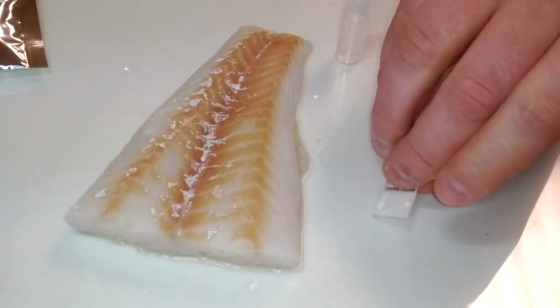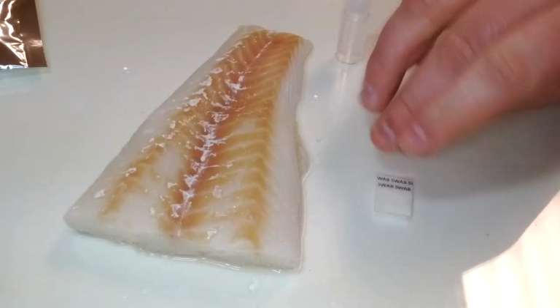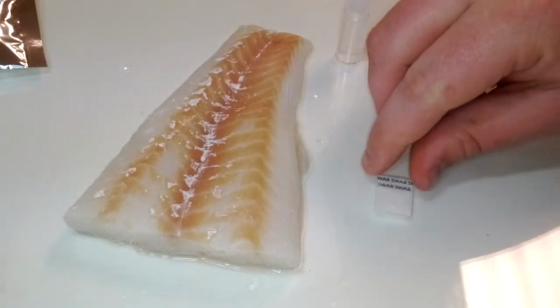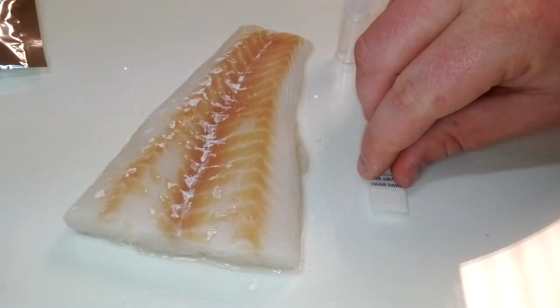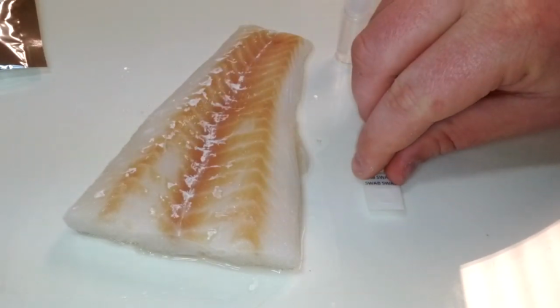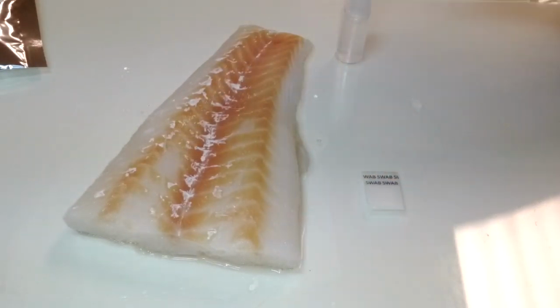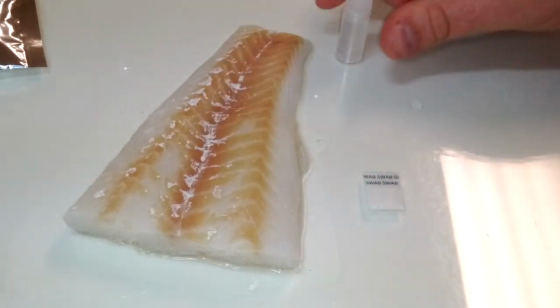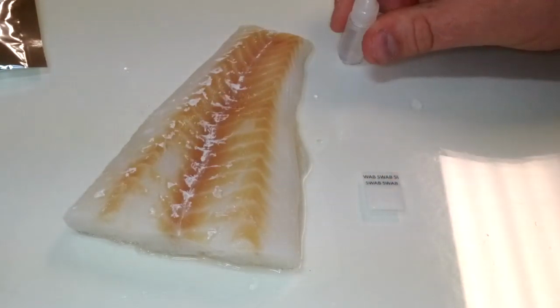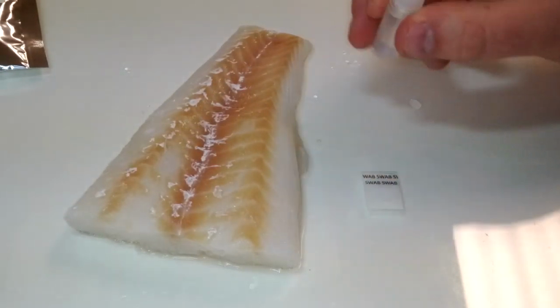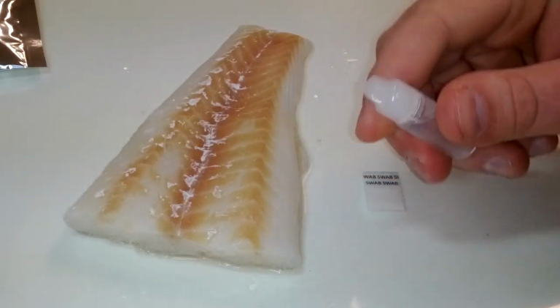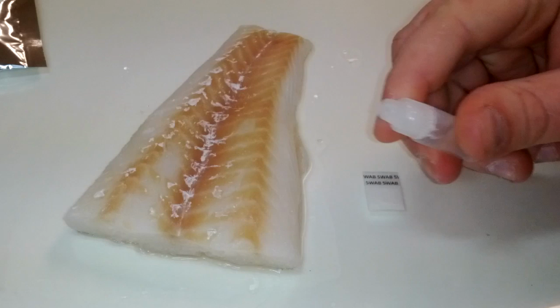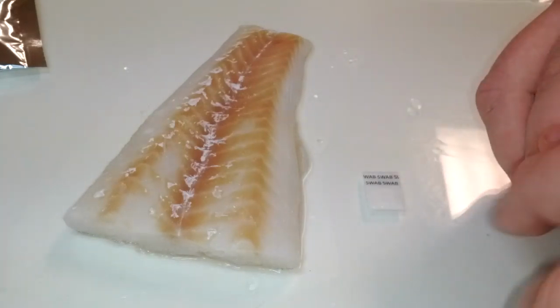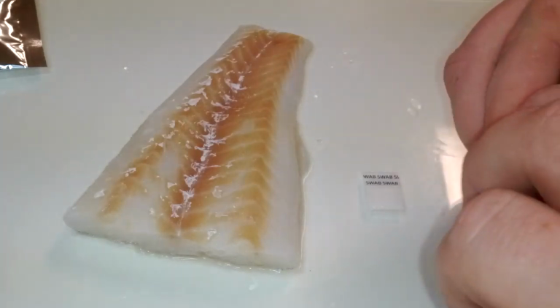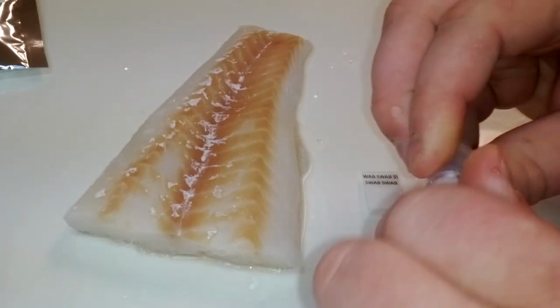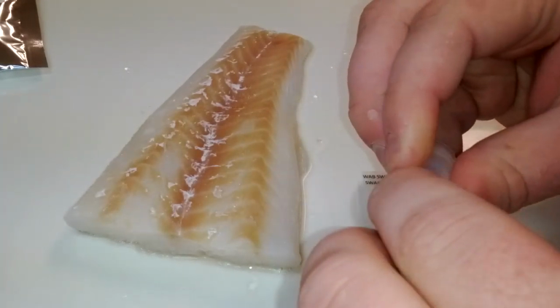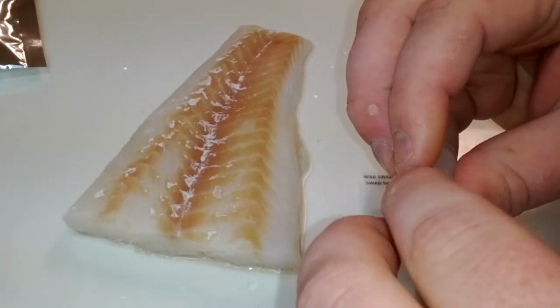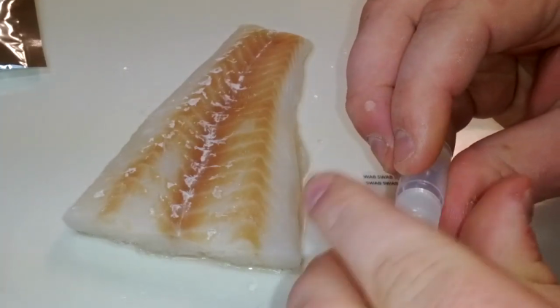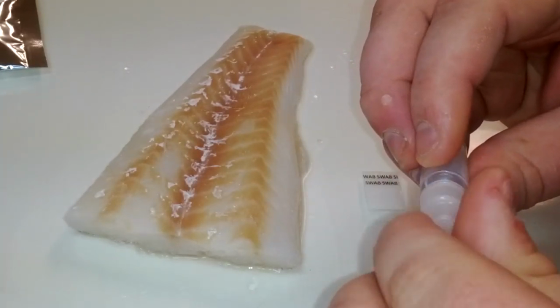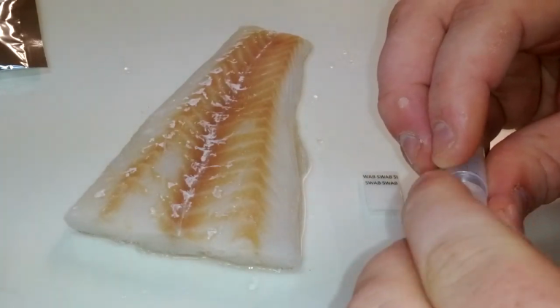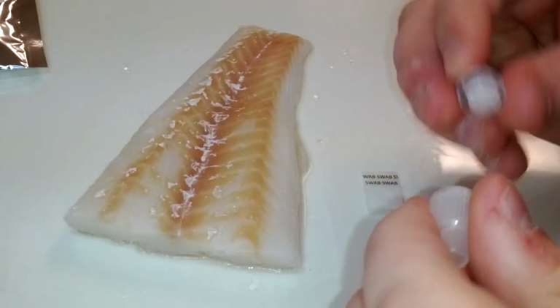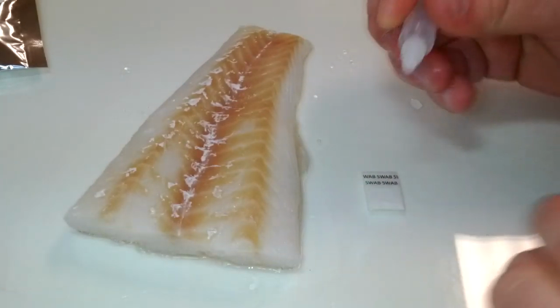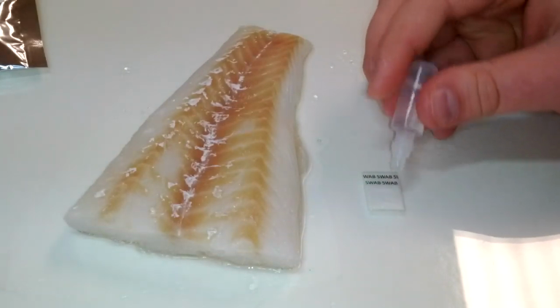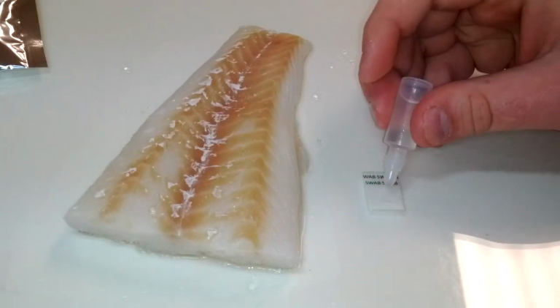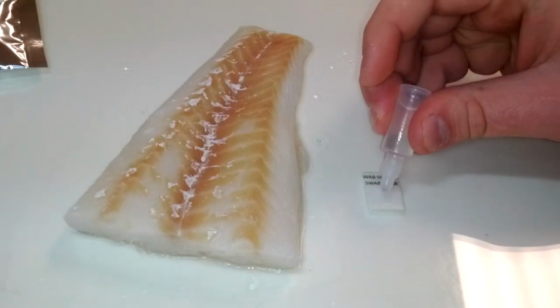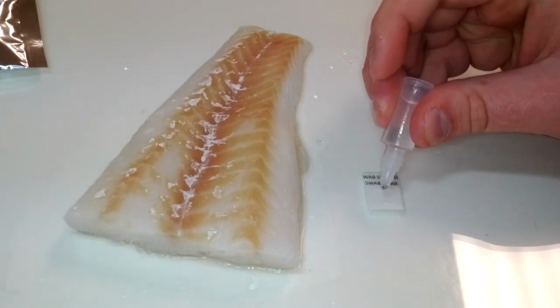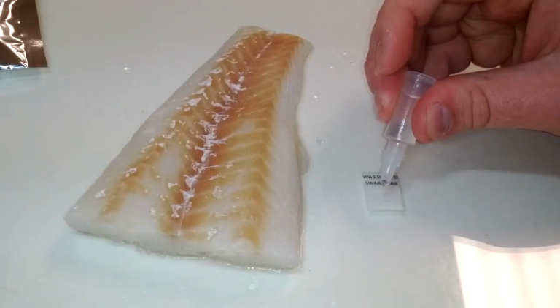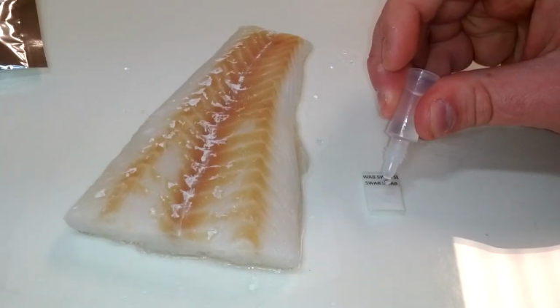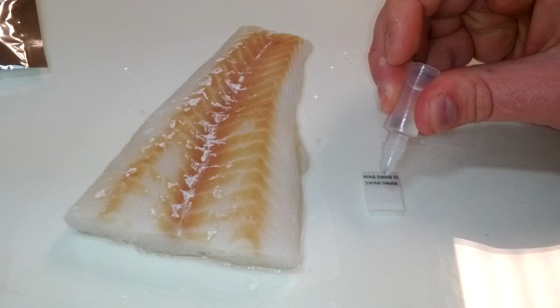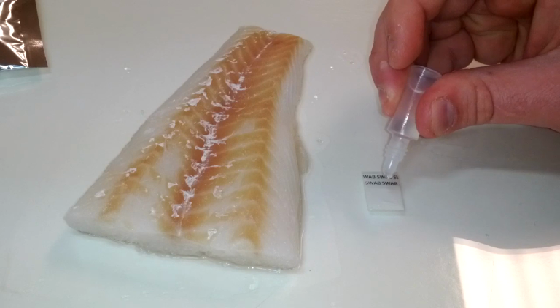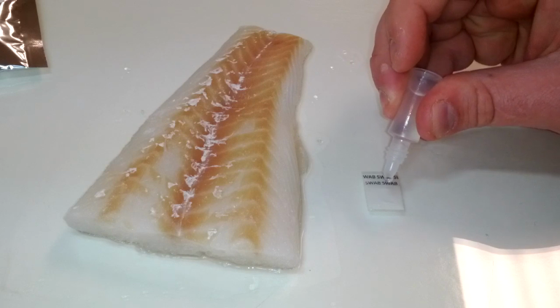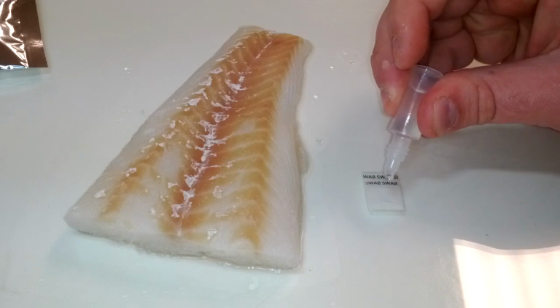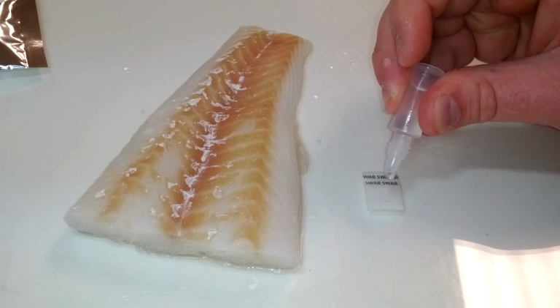Place the detector on a flat surface with the swab side facing up. Place 3-4 droplets of water in the square opening and wait 30-60 seconds.